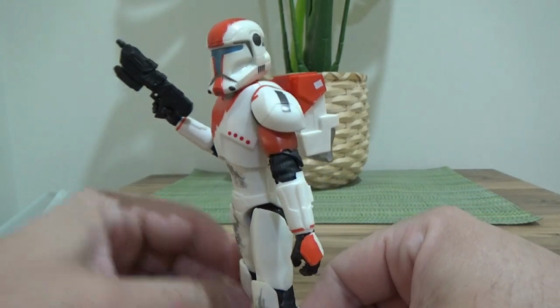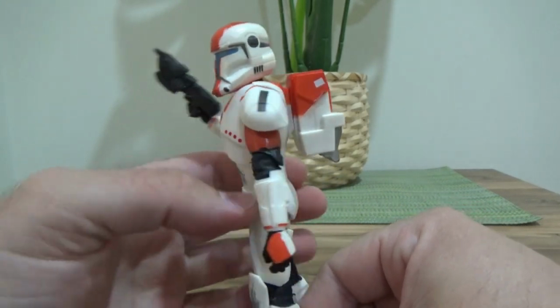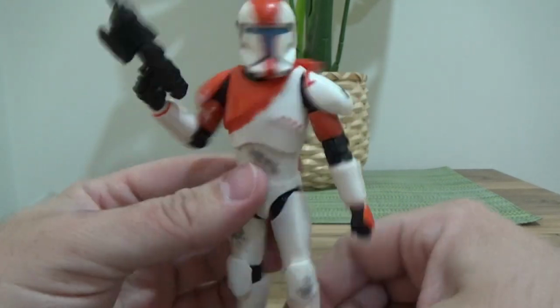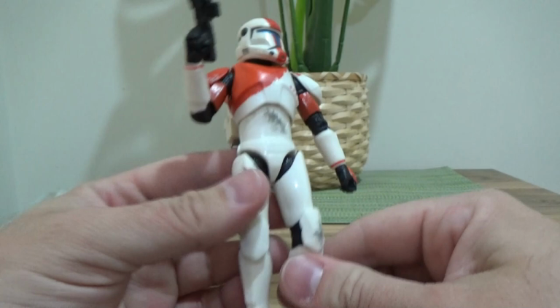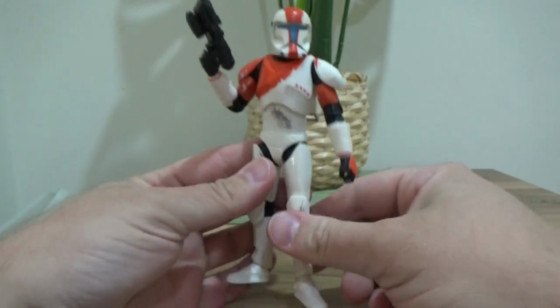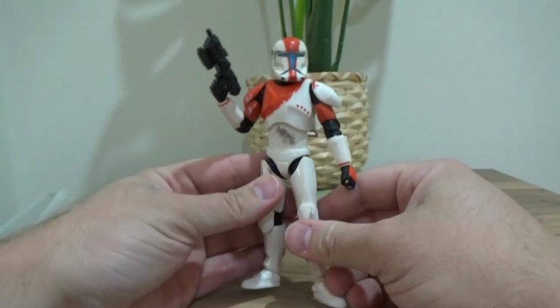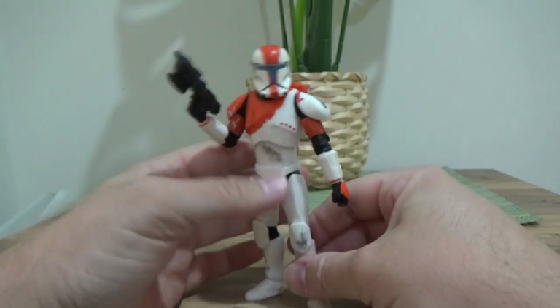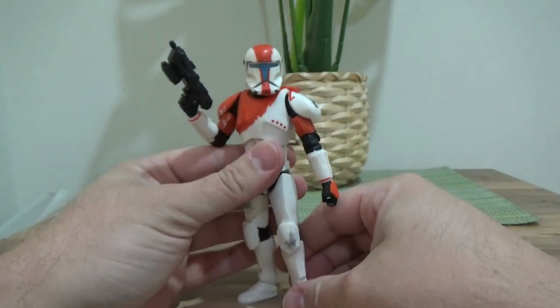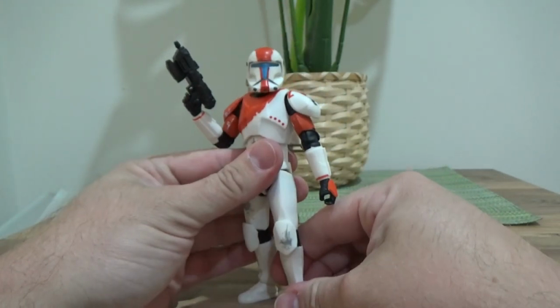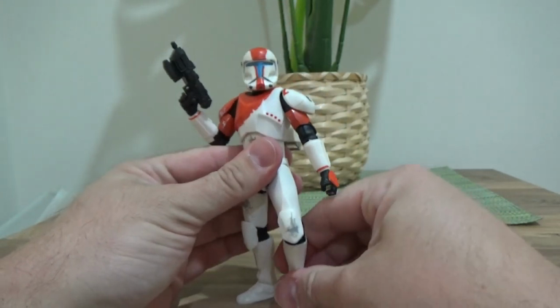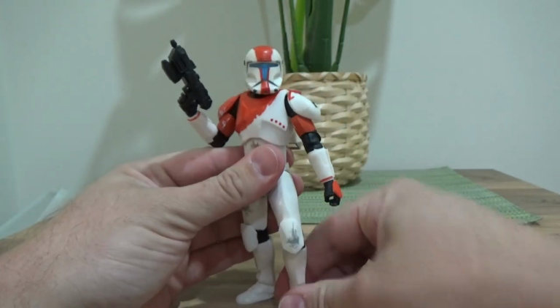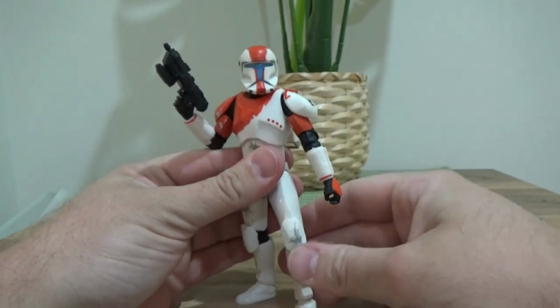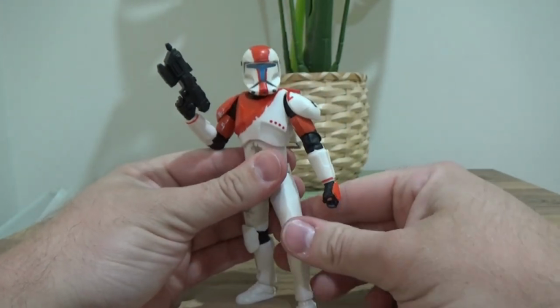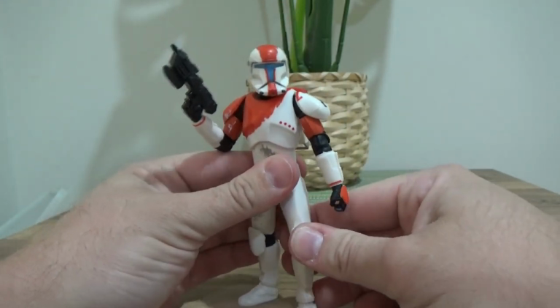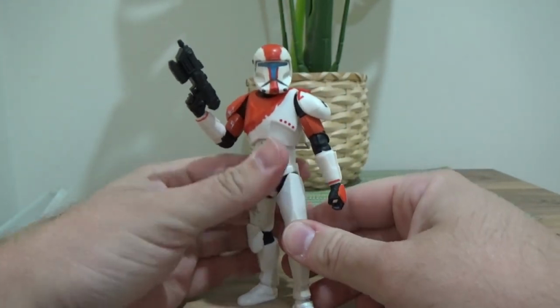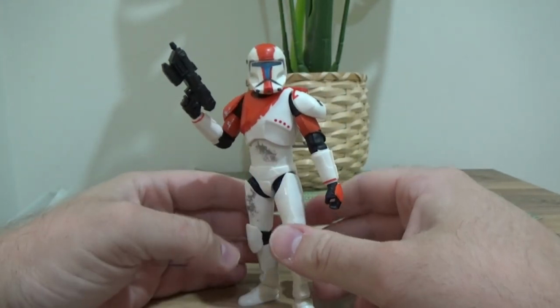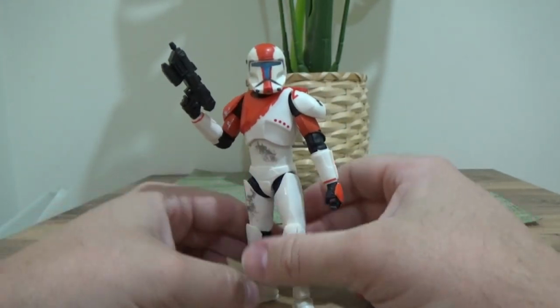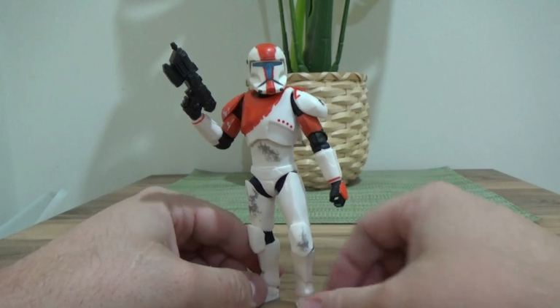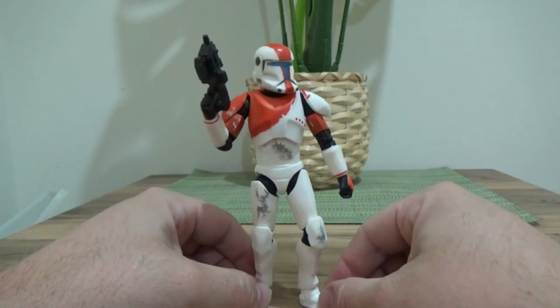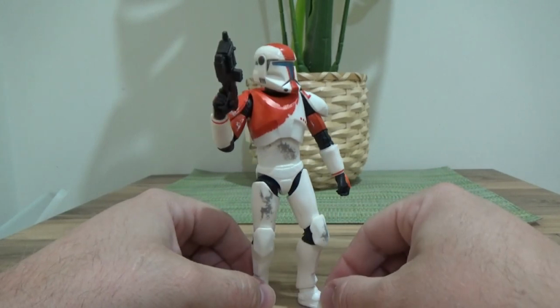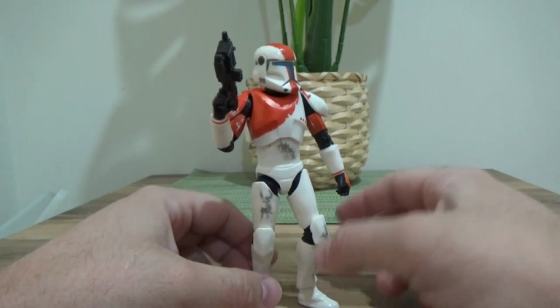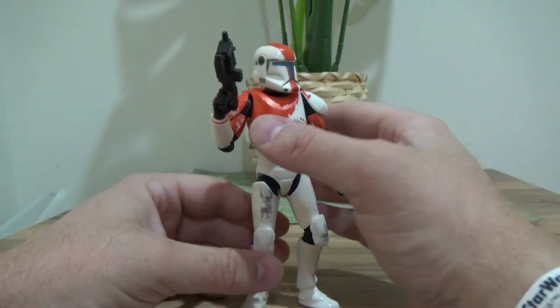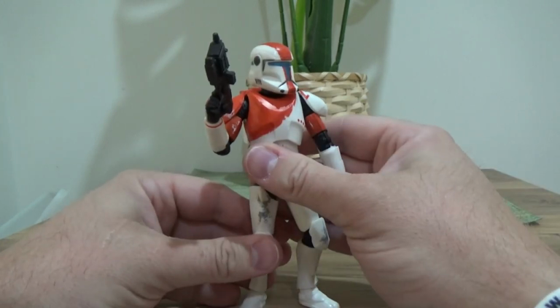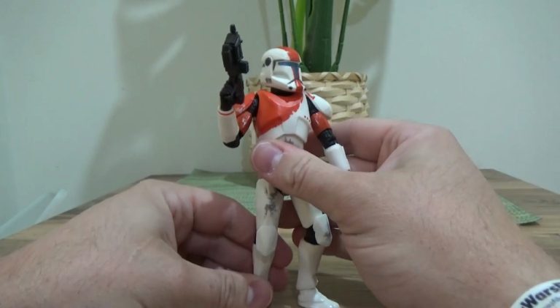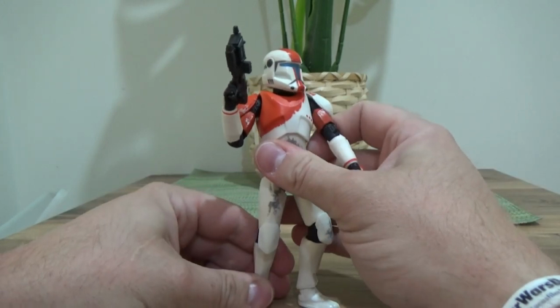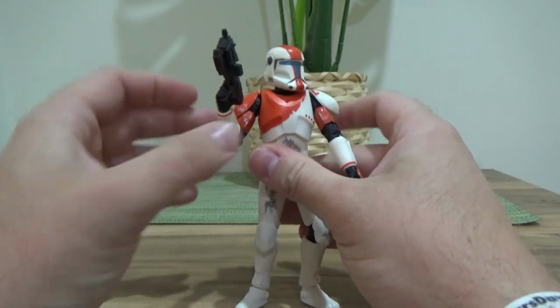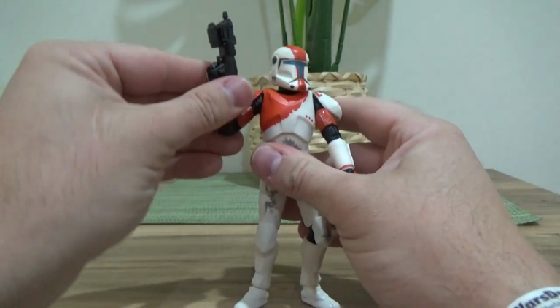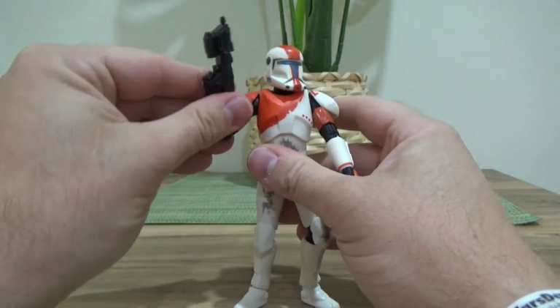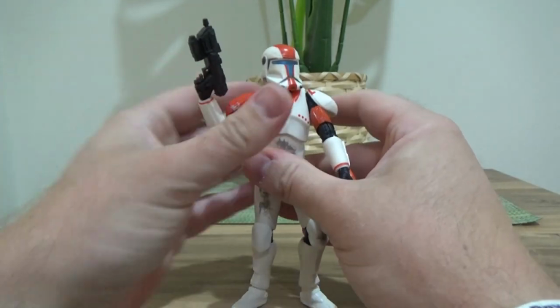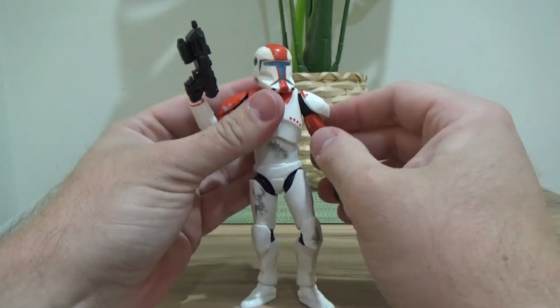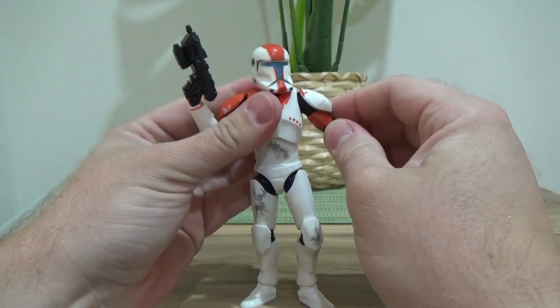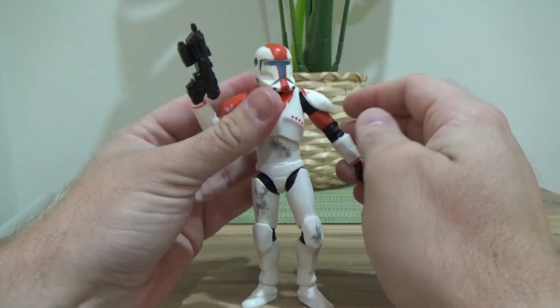I do really like this figure. I'm probably going to put it up with my Clone Wars stuff, with all my clones, as opposed to the Expanded Universe section. It's looking pretty good.